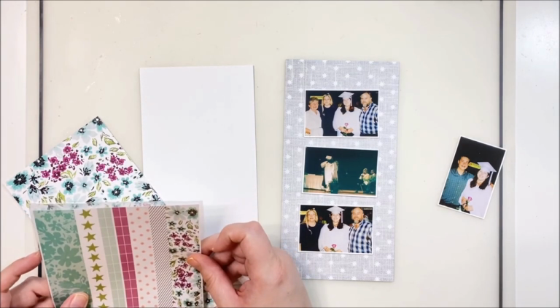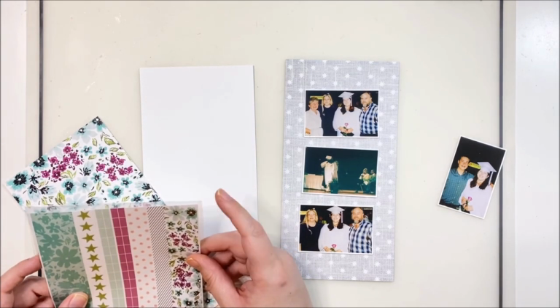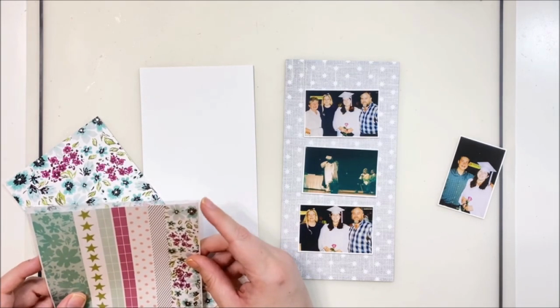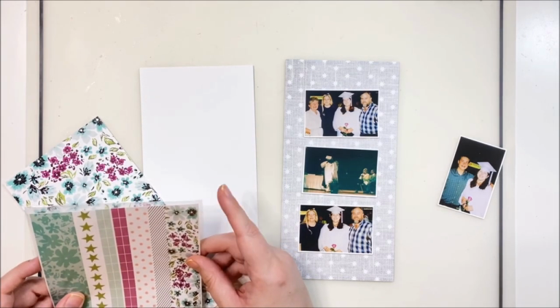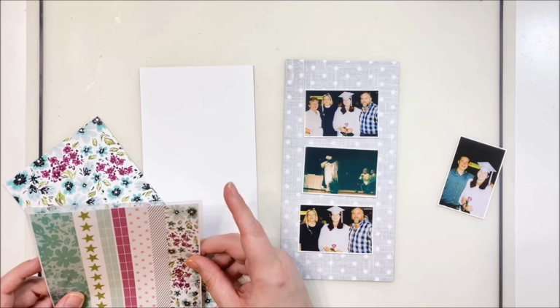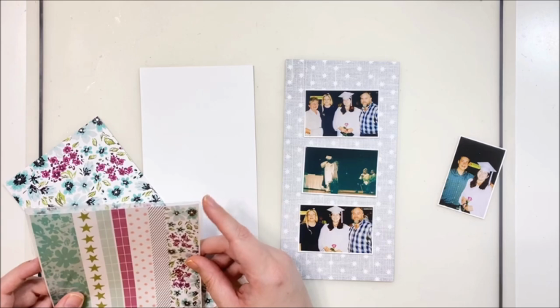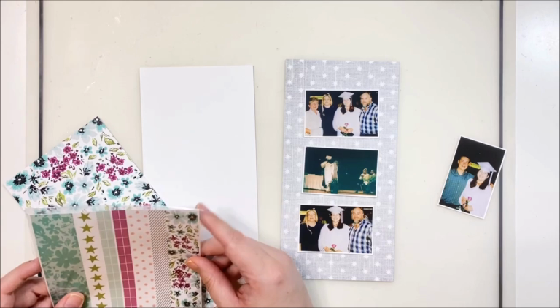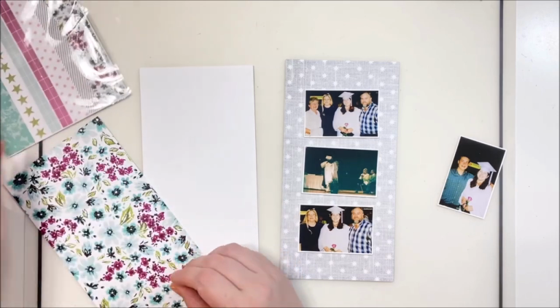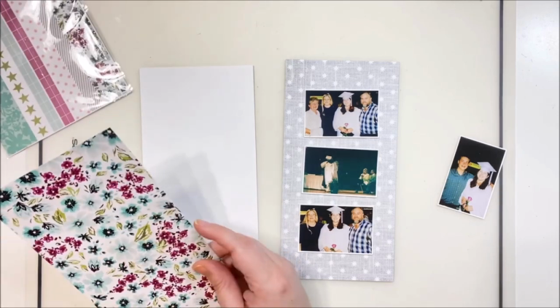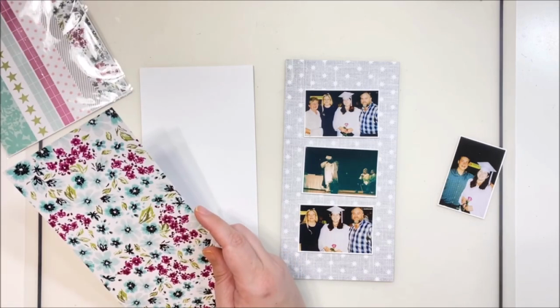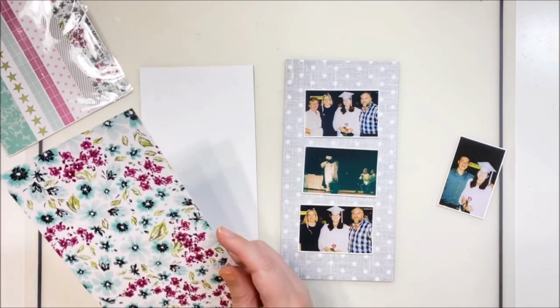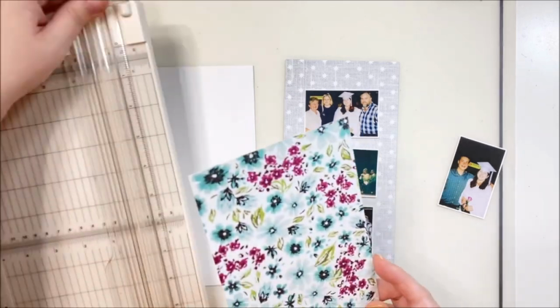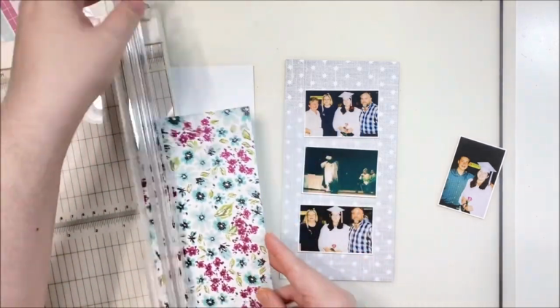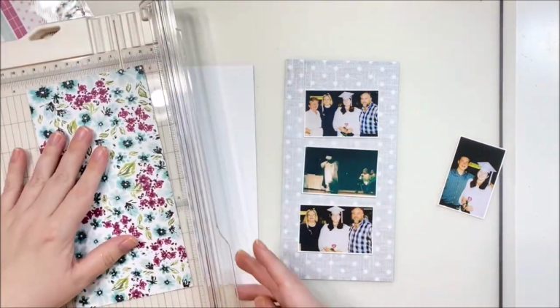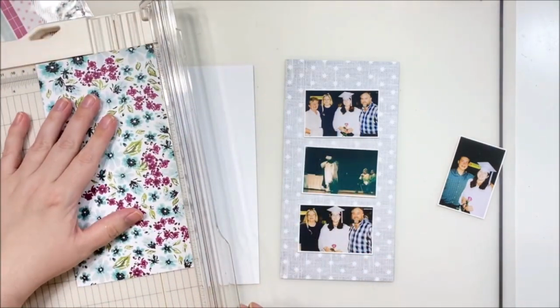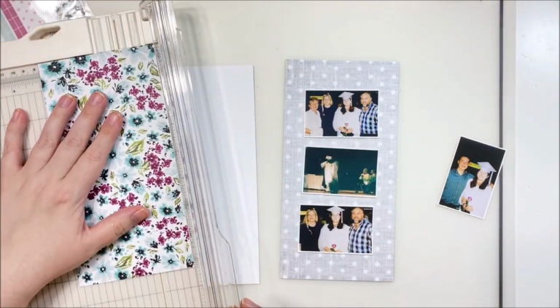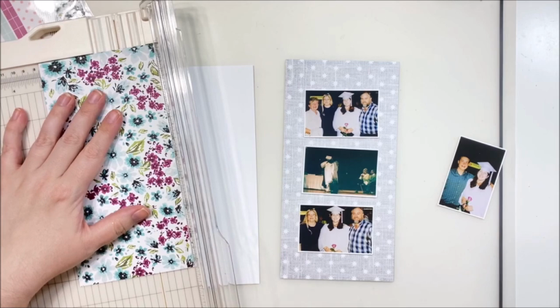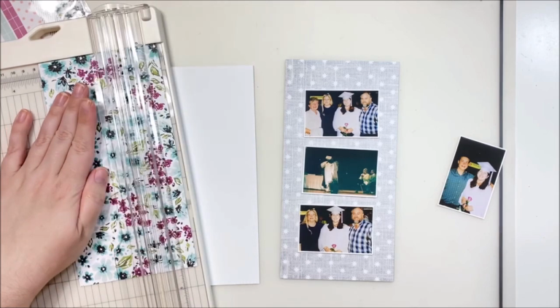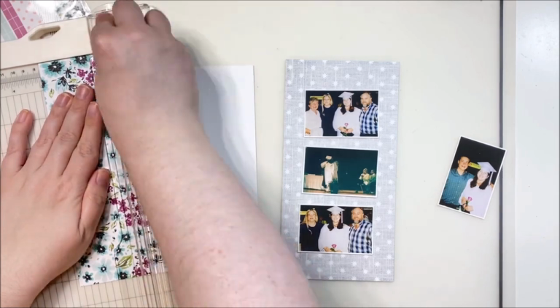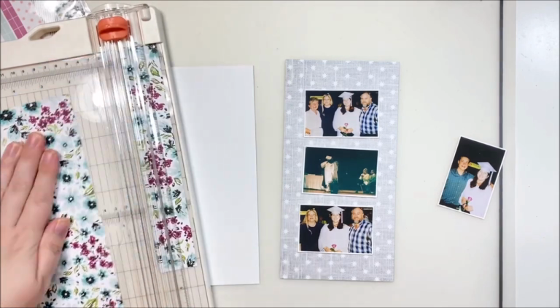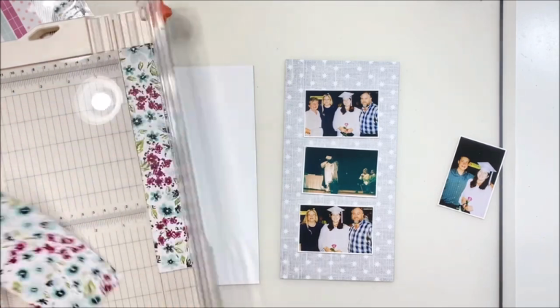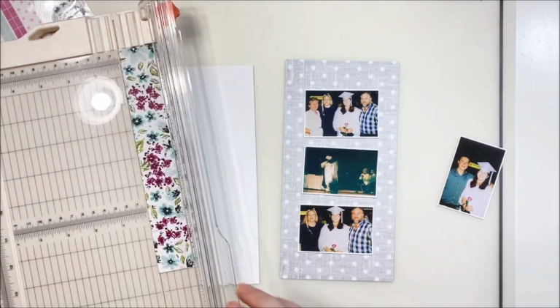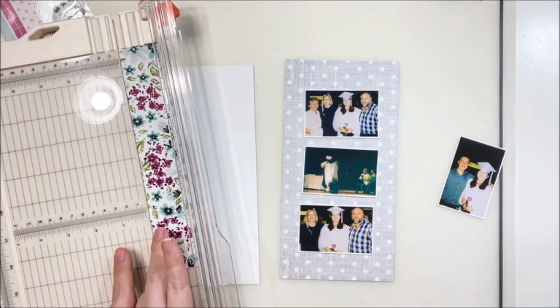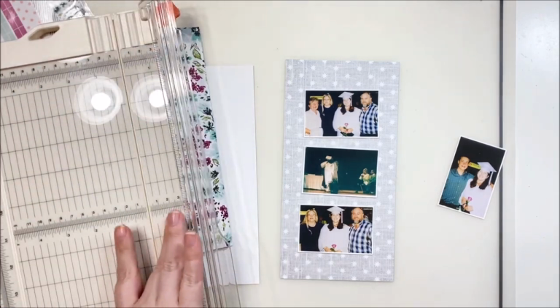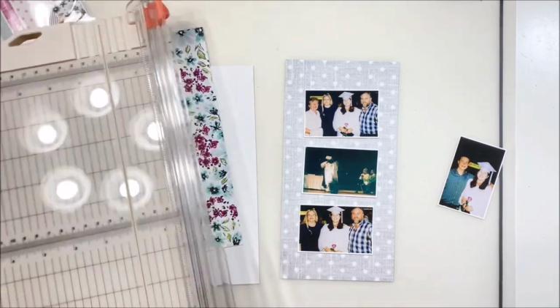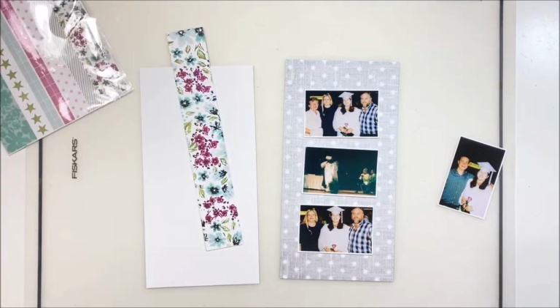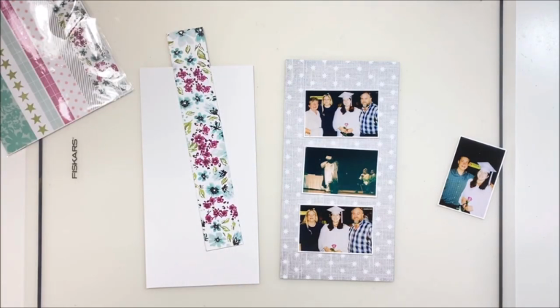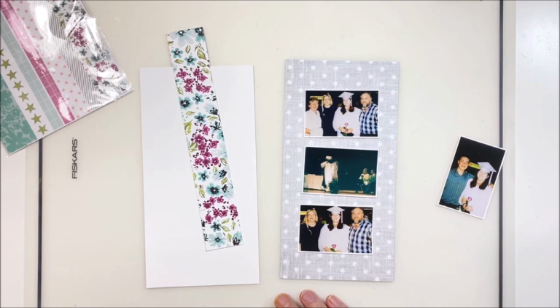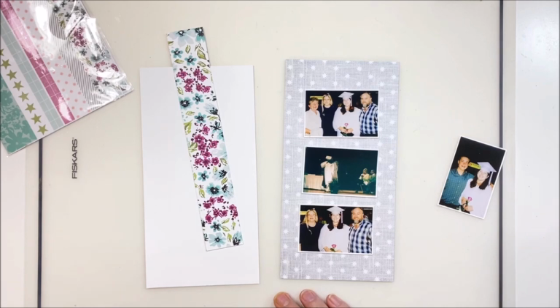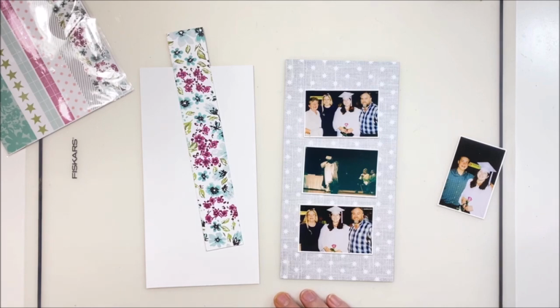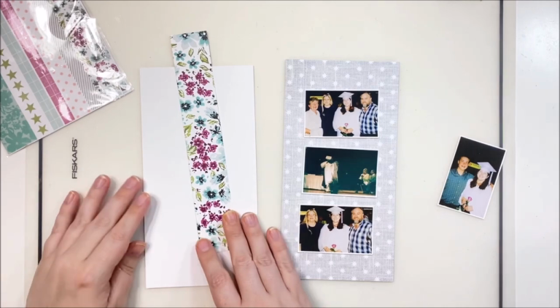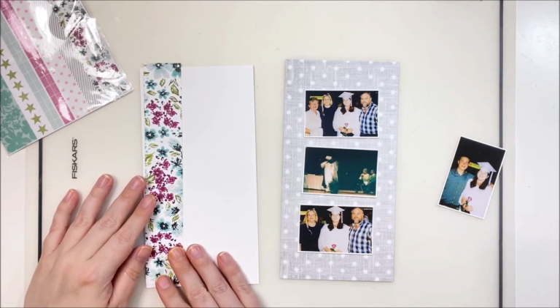This is the January kit and it has a beautiful color scheme — lots of pinky purple magenta, some teal, some green, and some gray. It is divine, a beautiful color scheme perfect for the beginning of the year.